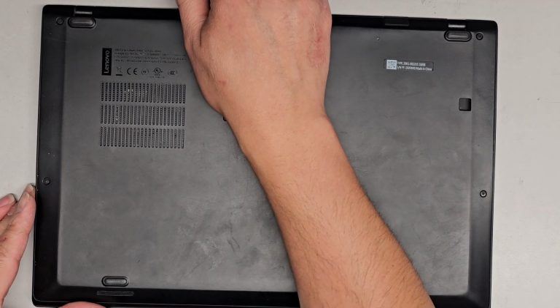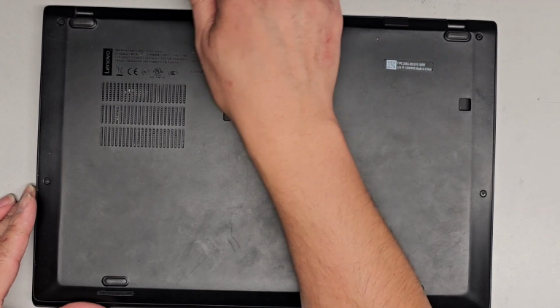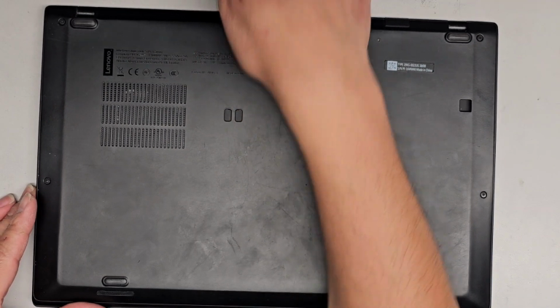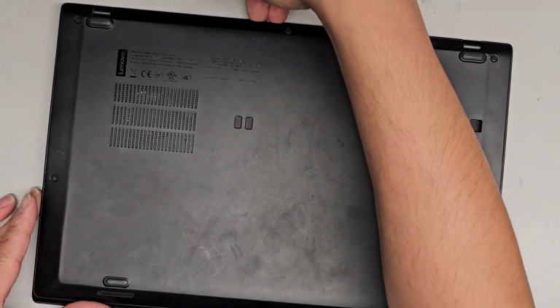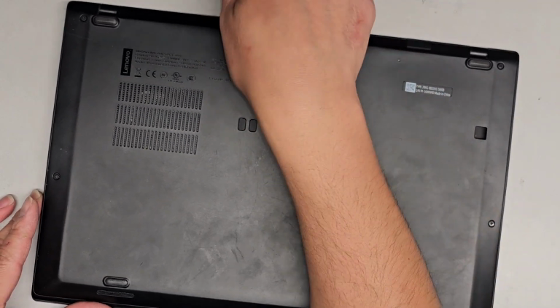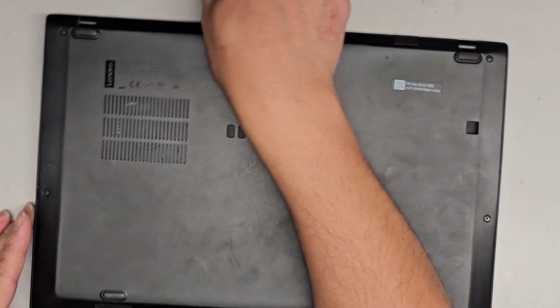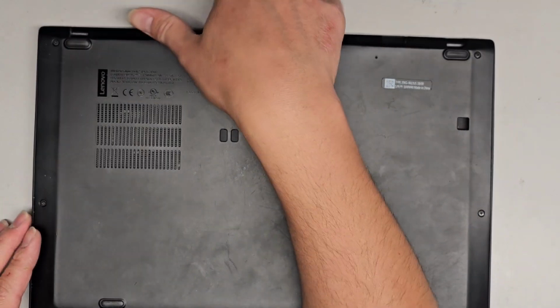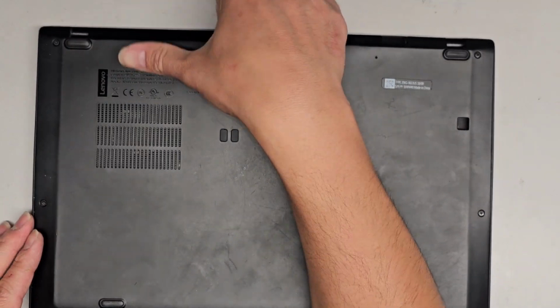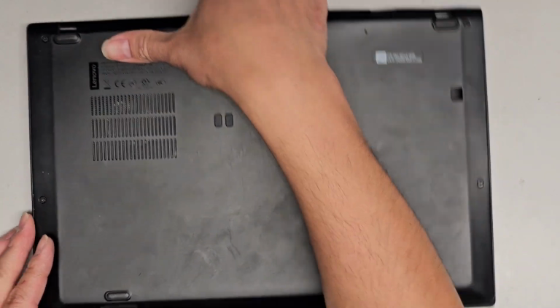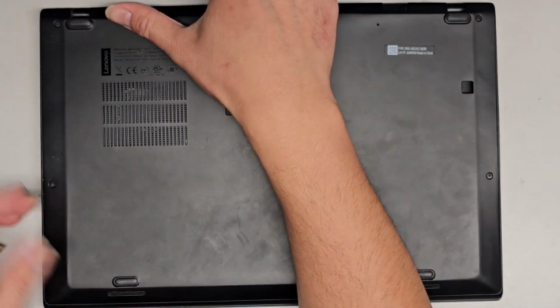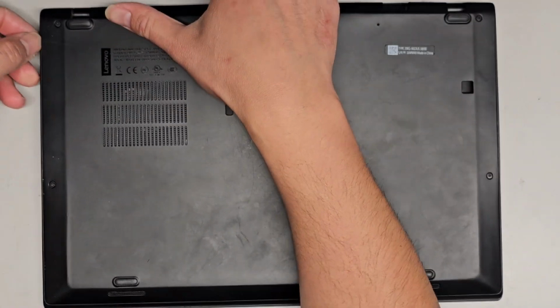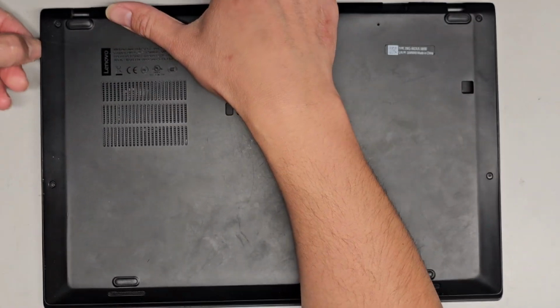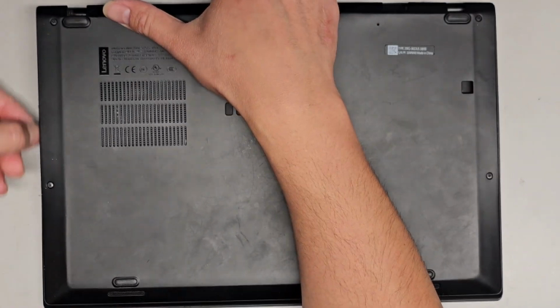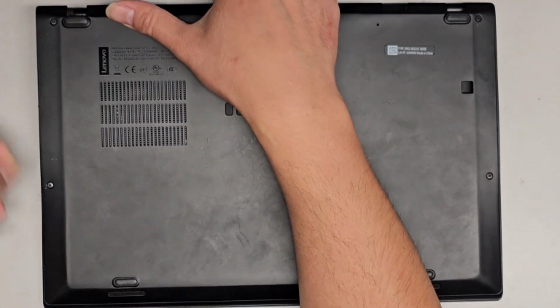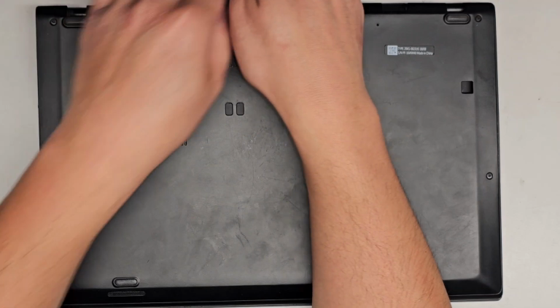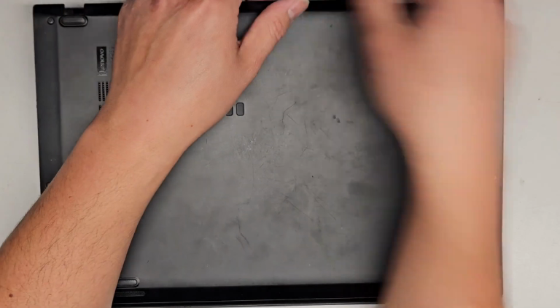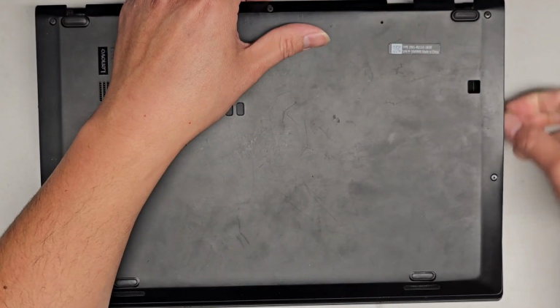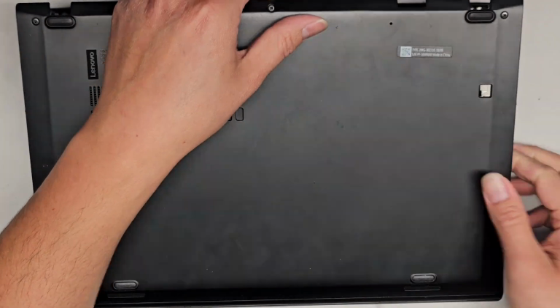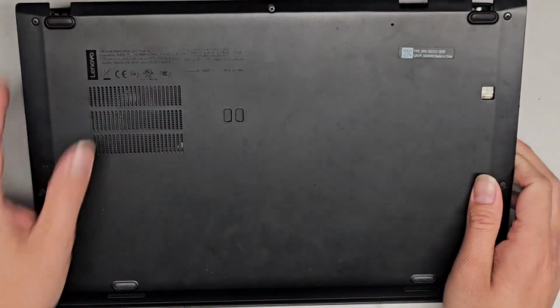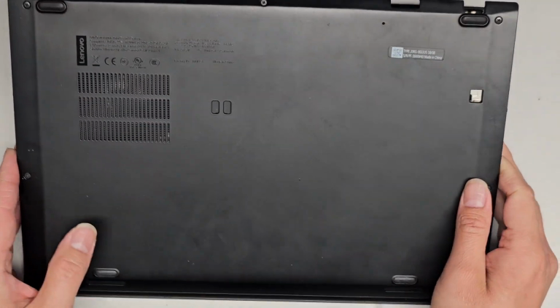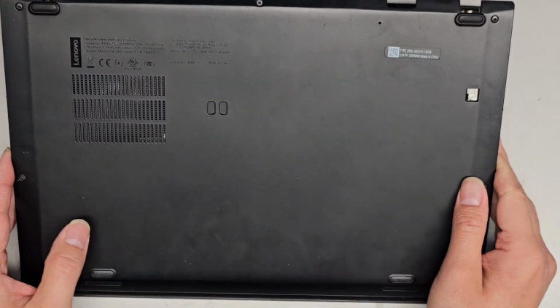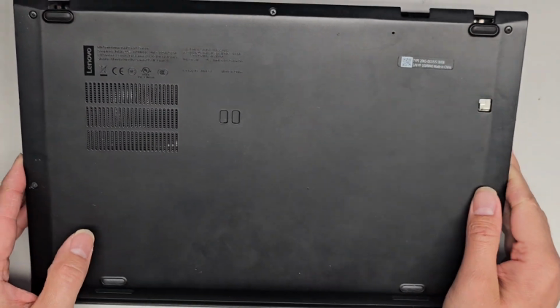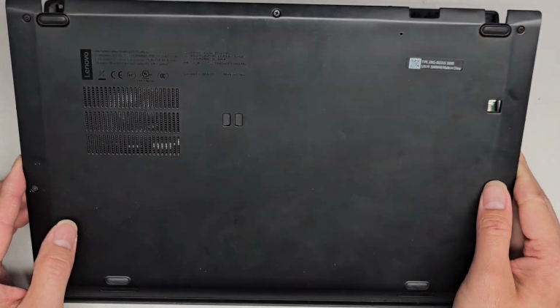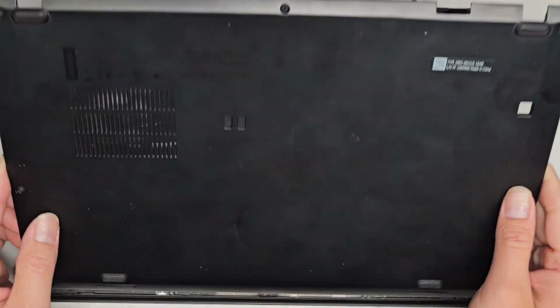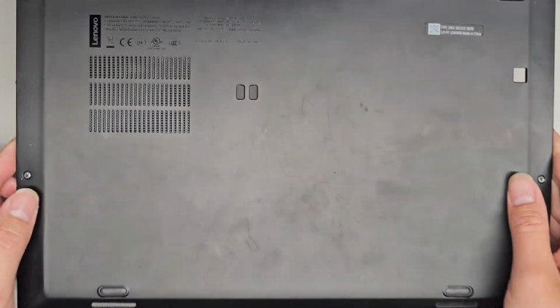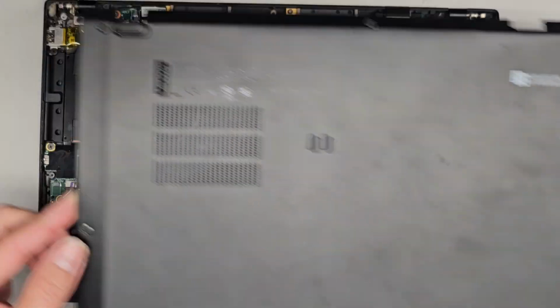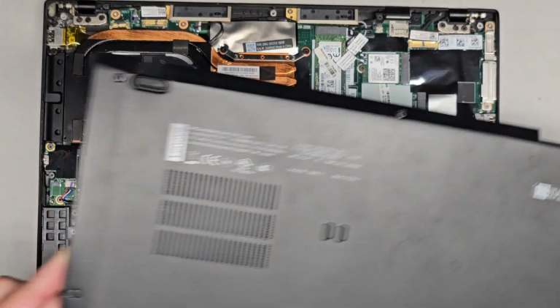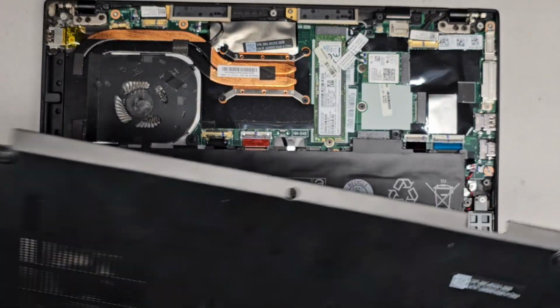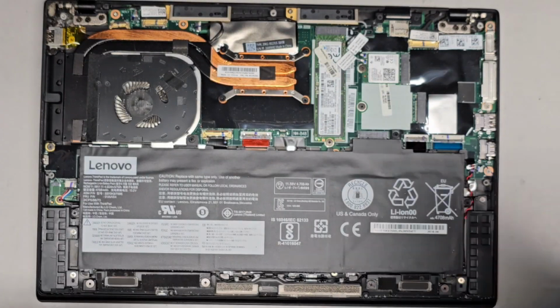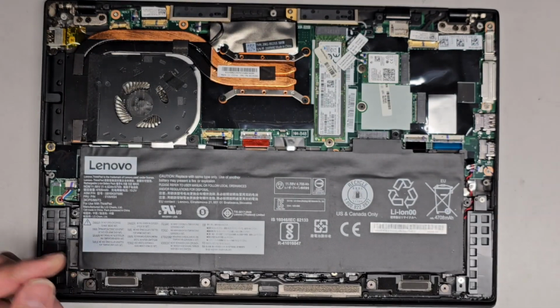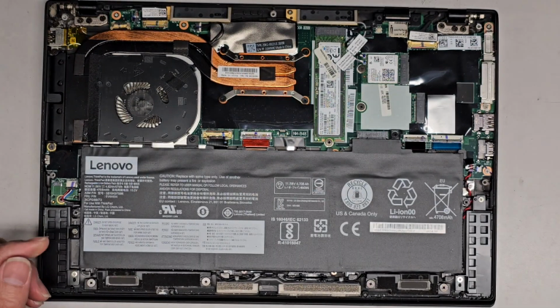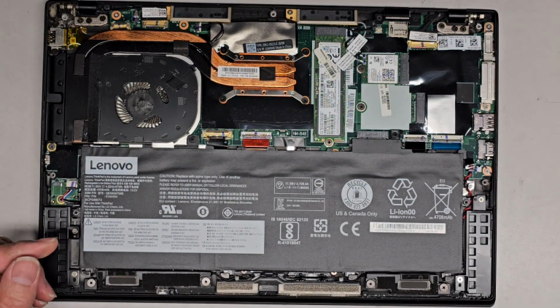Next I'm going to get my fingernails in the little gap here and I'm kind of just pulling up while I slide my fingernail down the side. Of course, you can use some plastic pry tools or whatever.